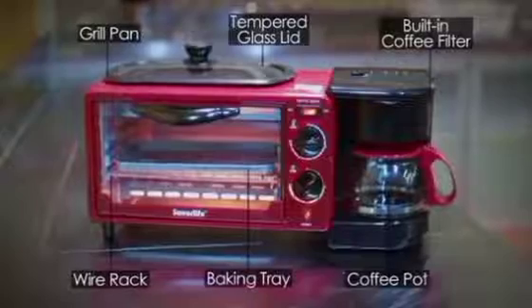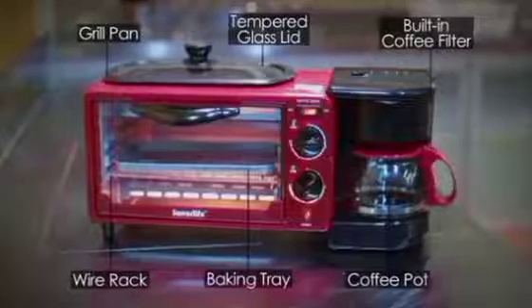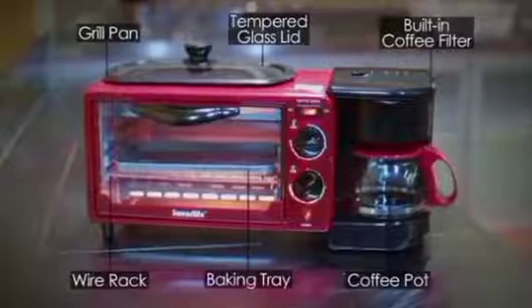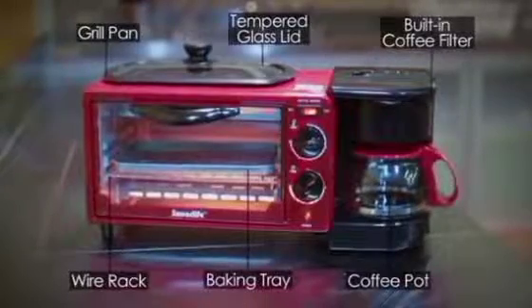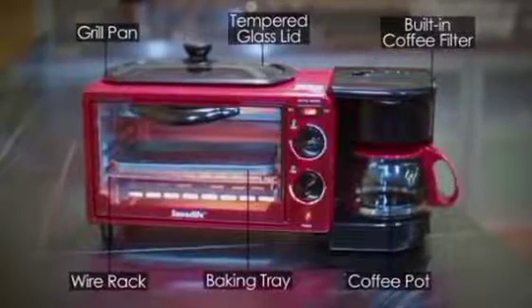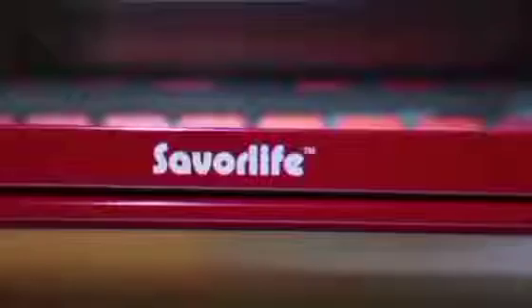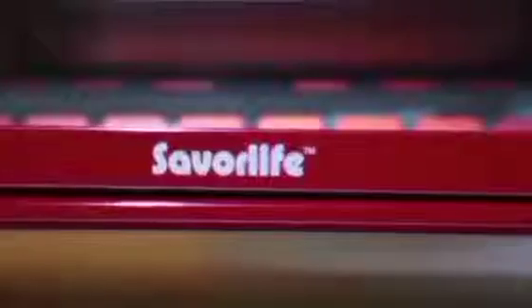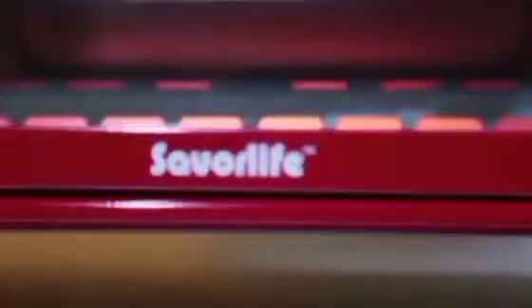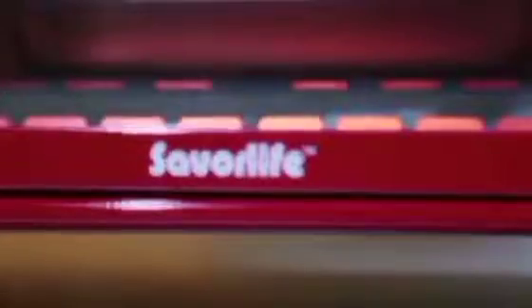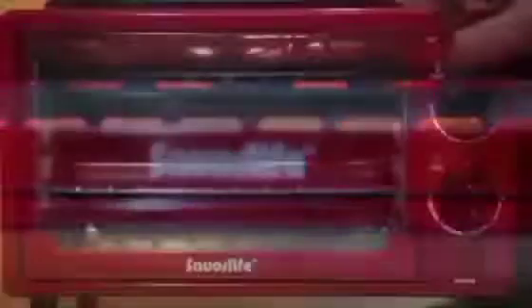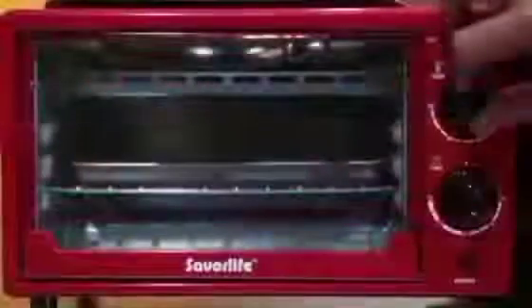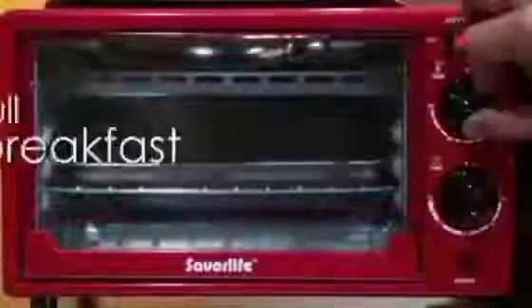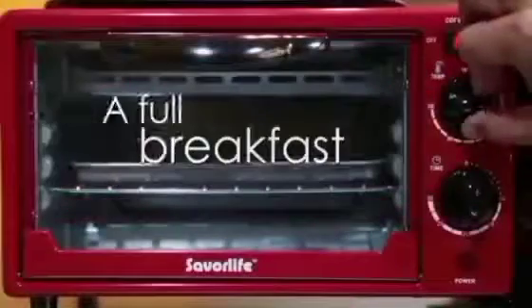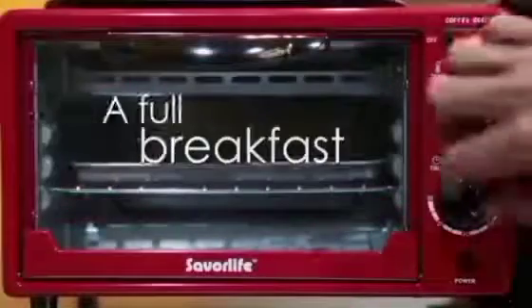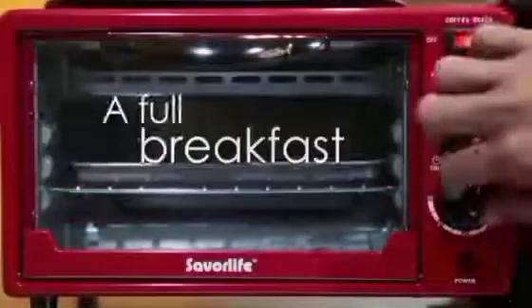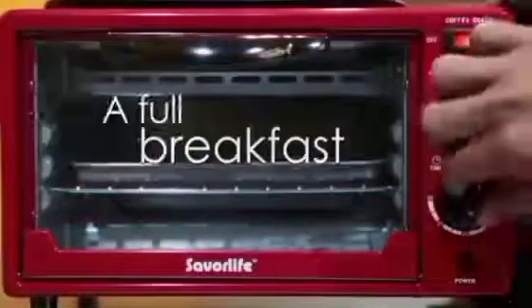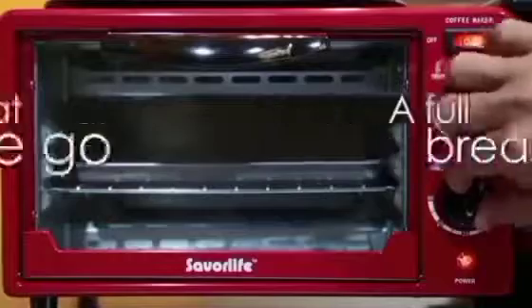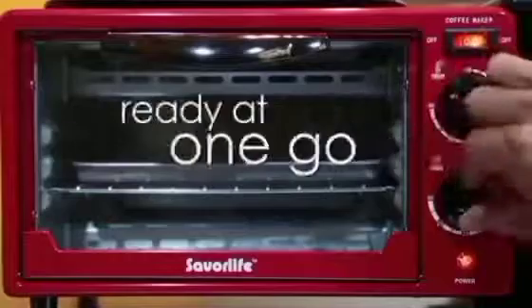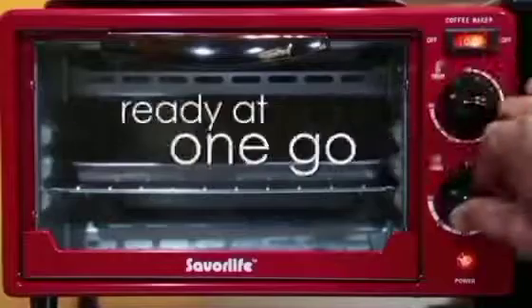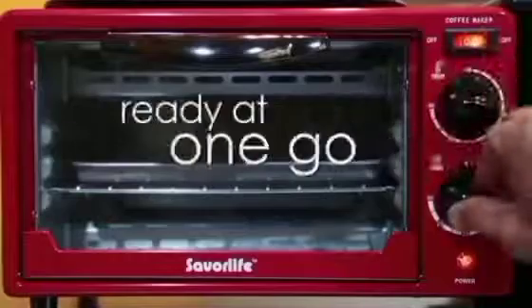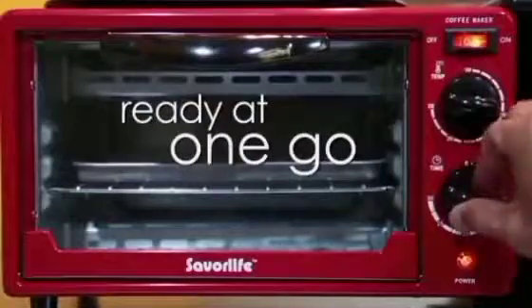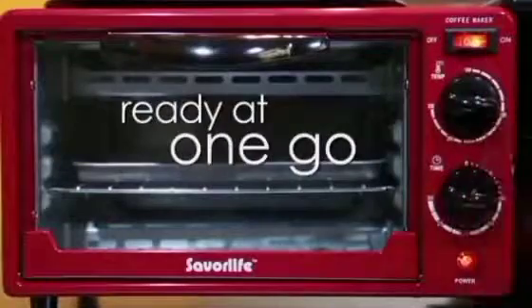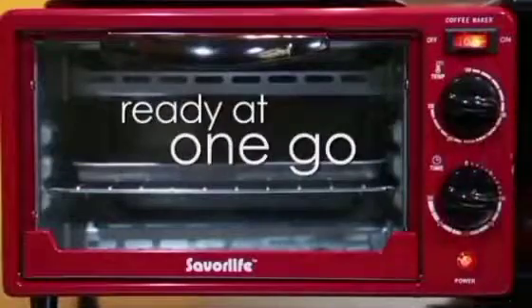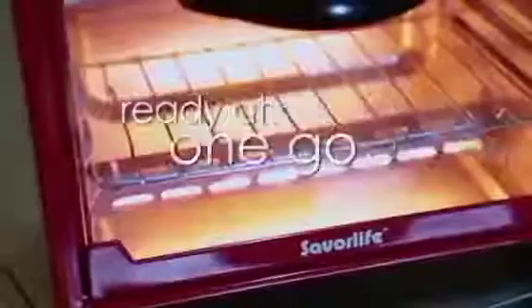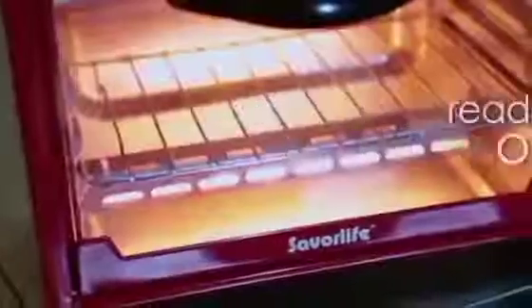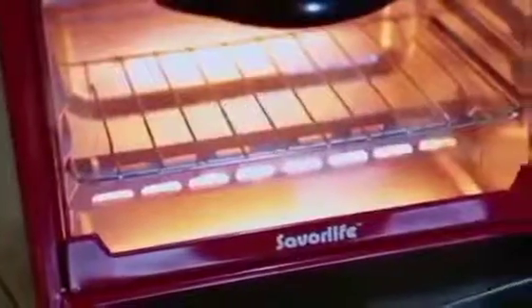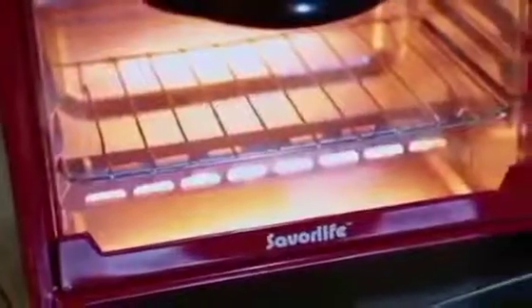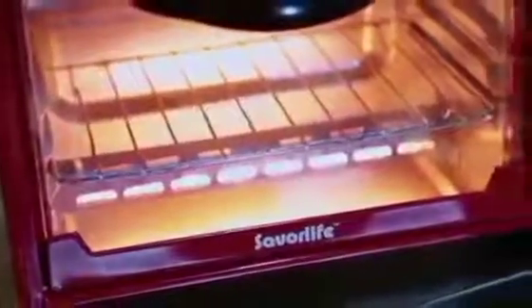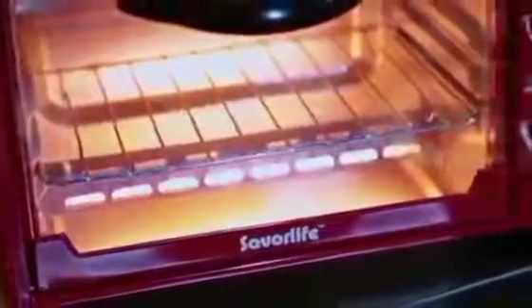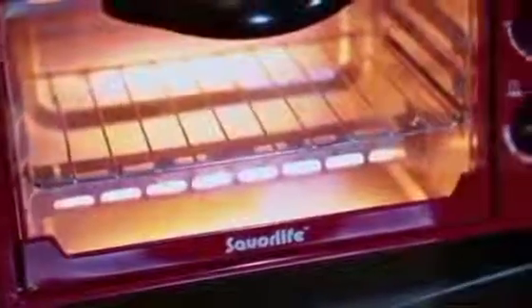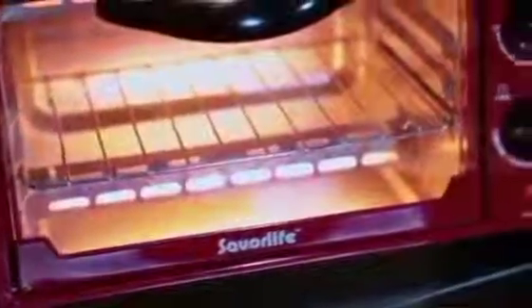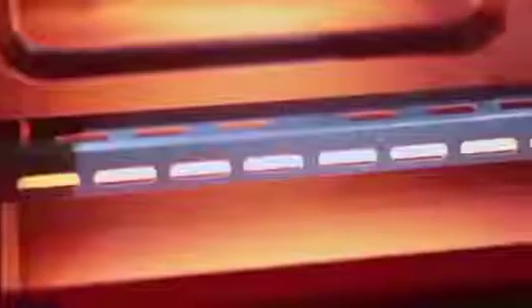This machine has a space where you can do anything you want to do. This machine is very easy to use, doesn't have any side effects — your children can touch it, they can play with it.